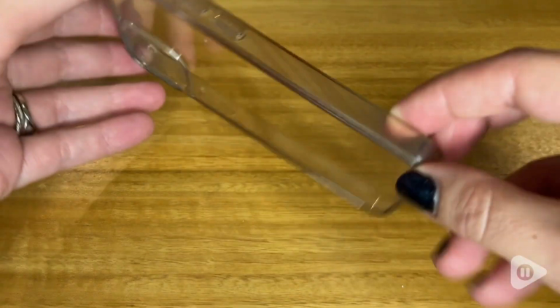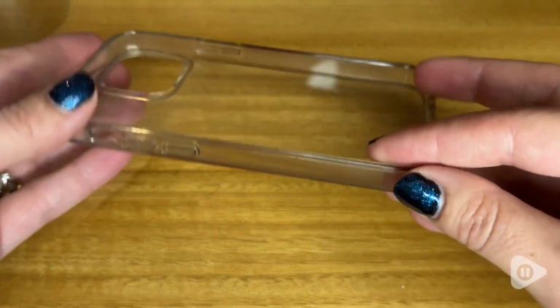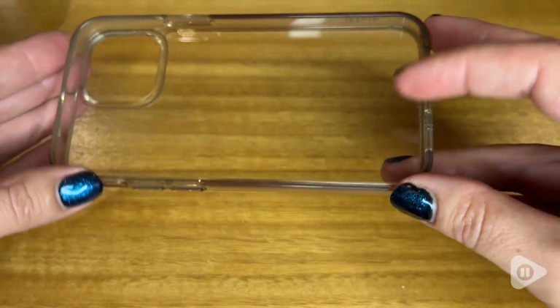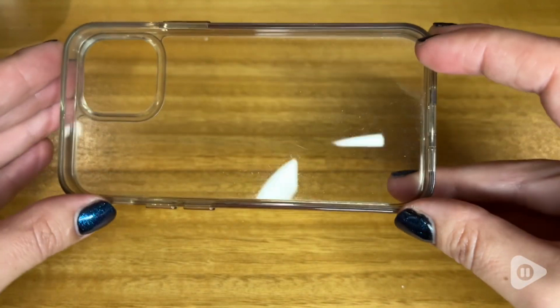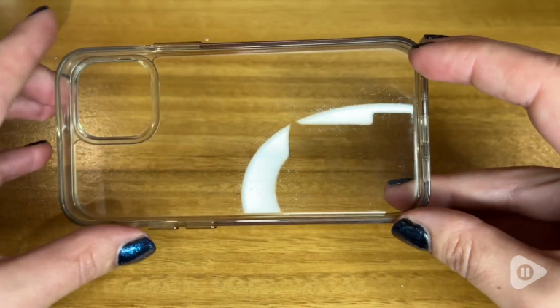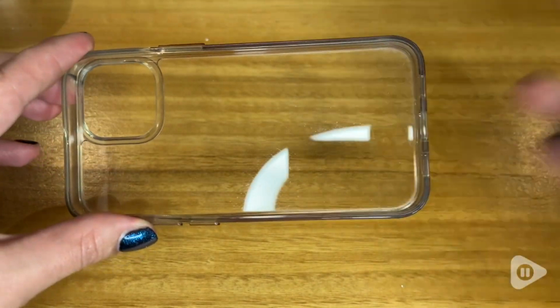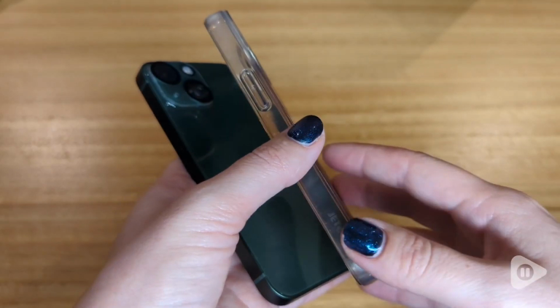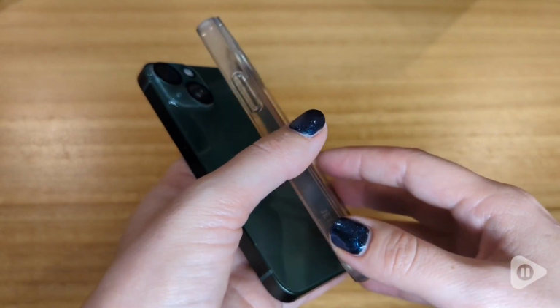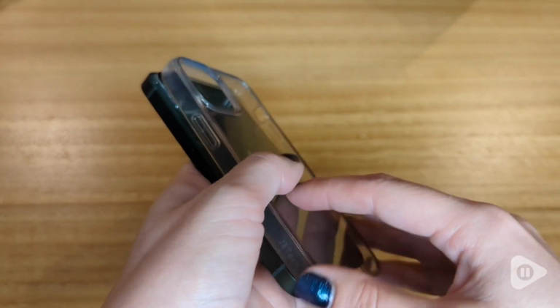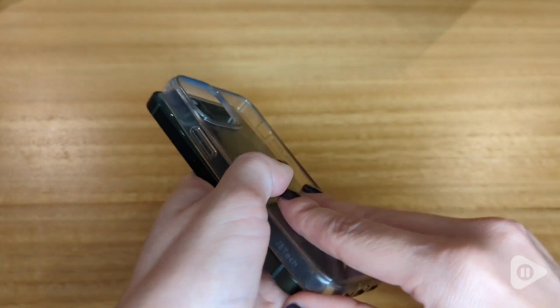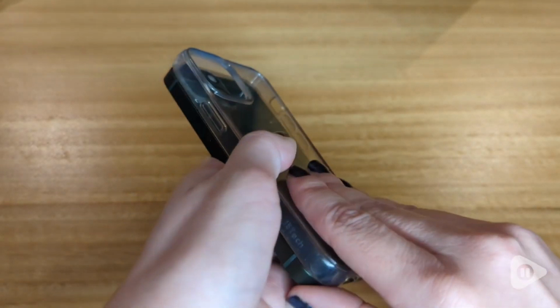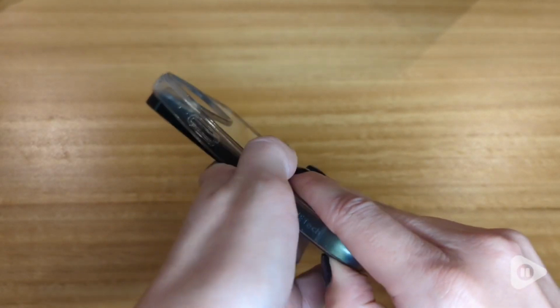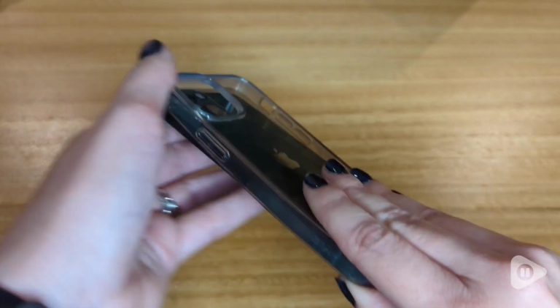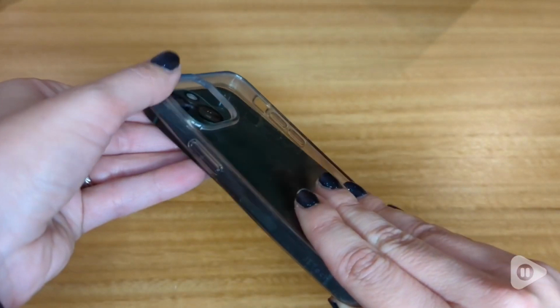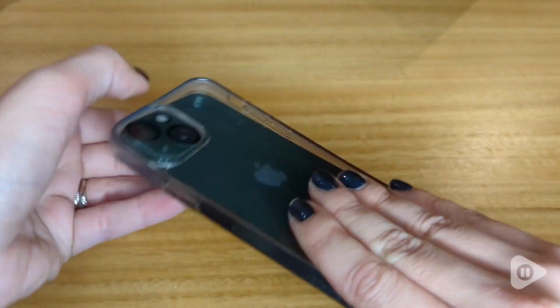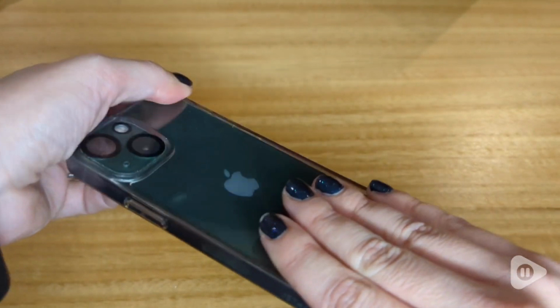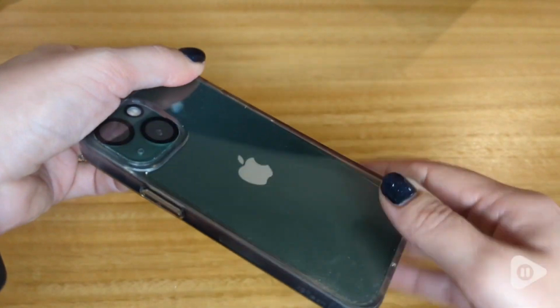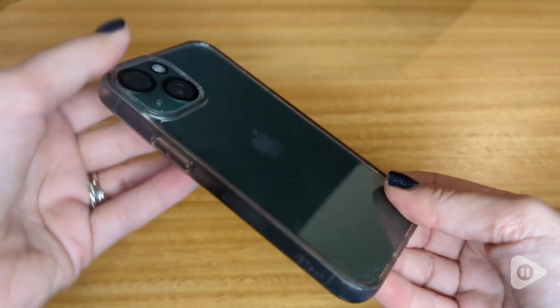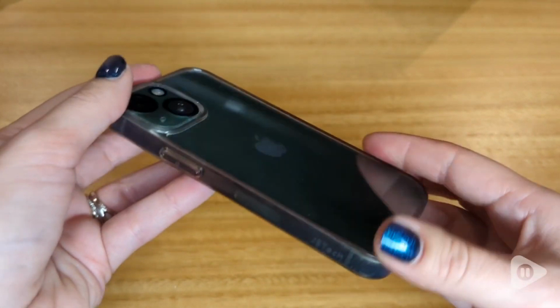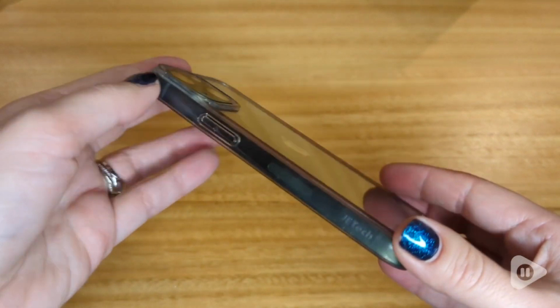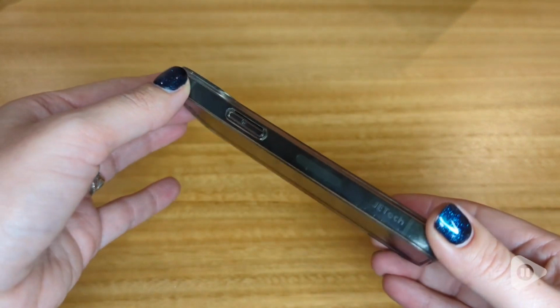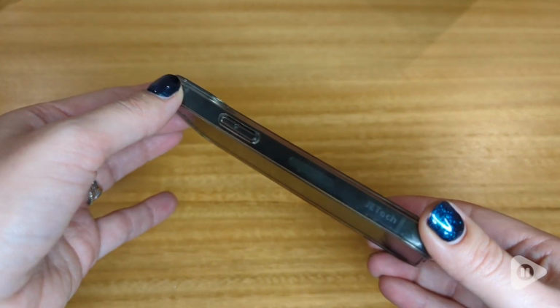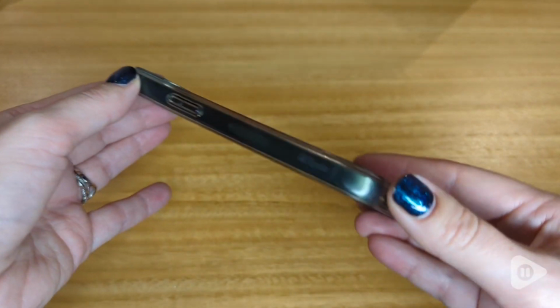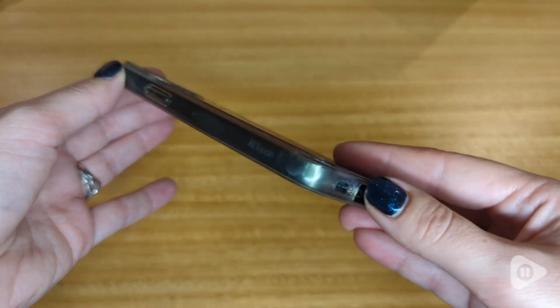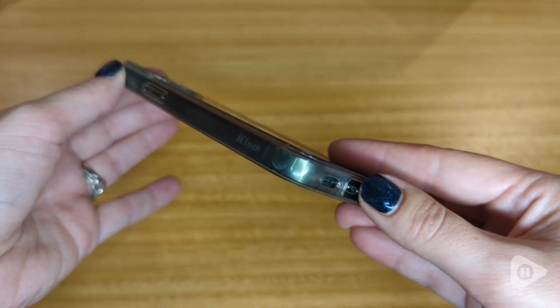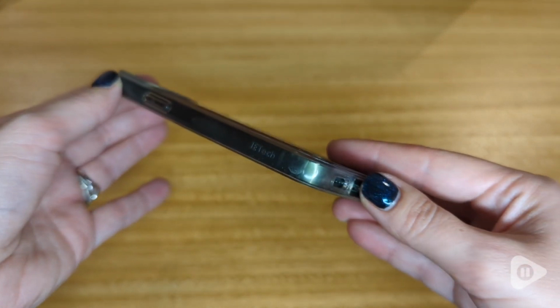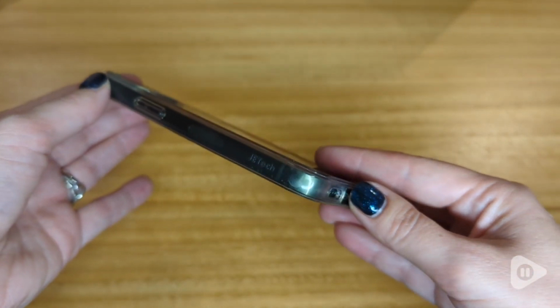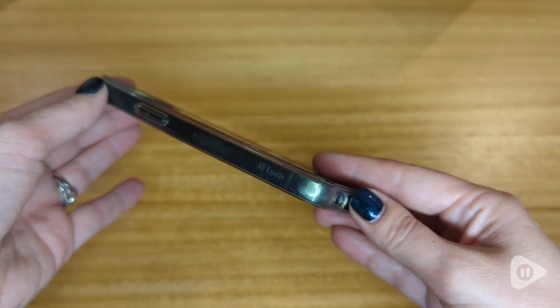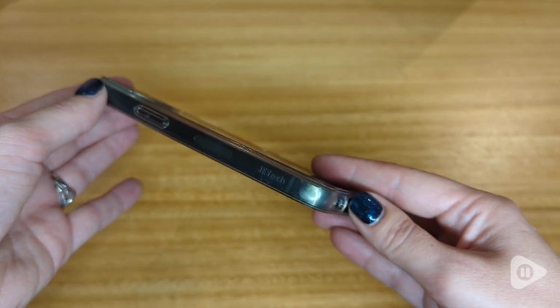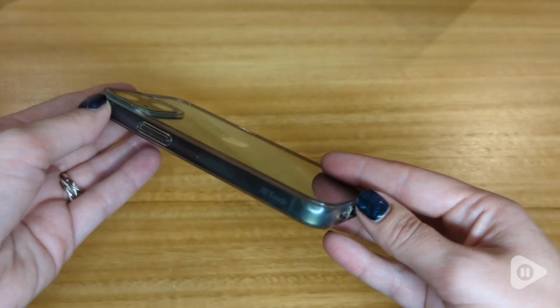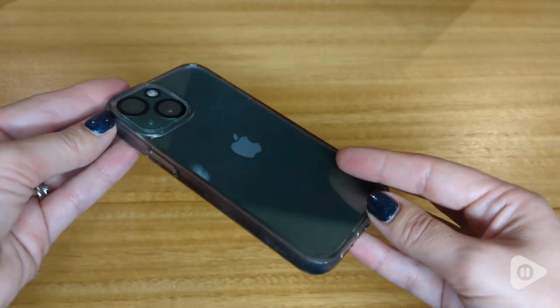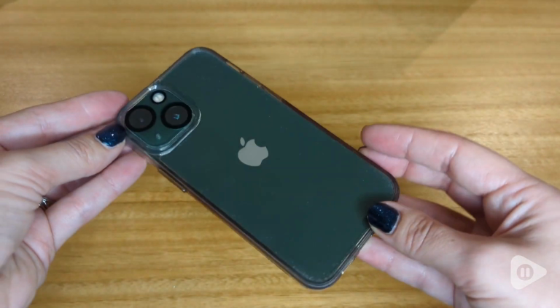Unfortunately, I'm very clumsy and I drop my phone a lot, and this has been excellent at protecting my phone. No scratches, no breaks — so far so good.